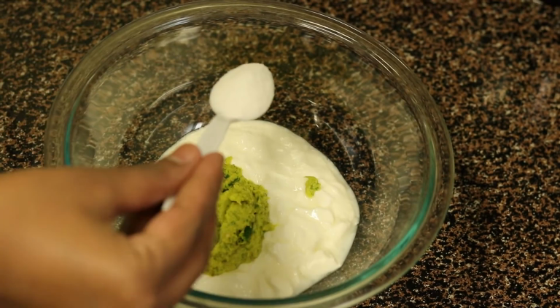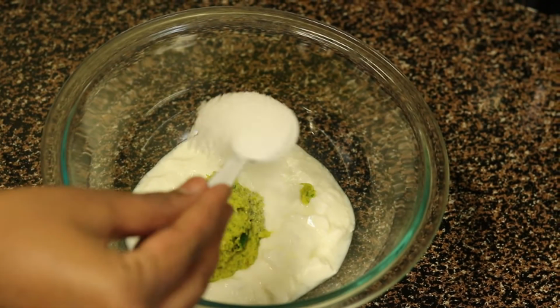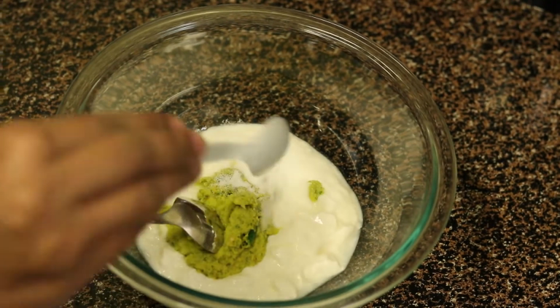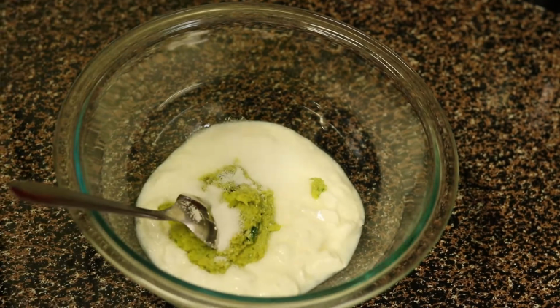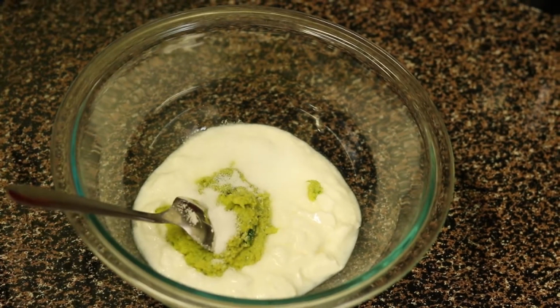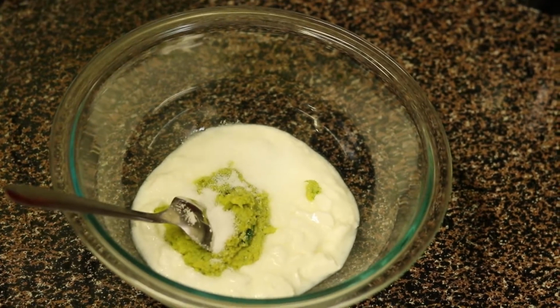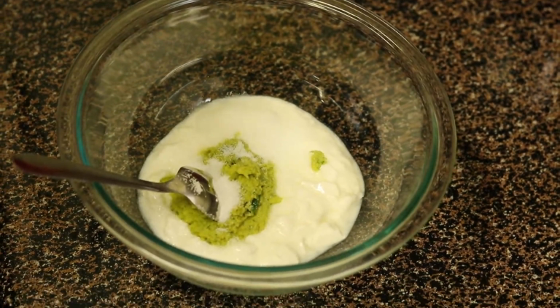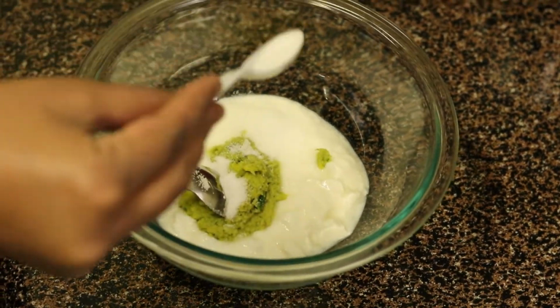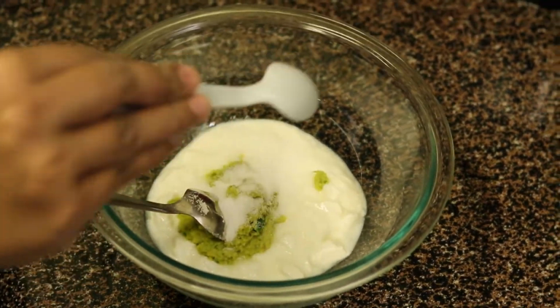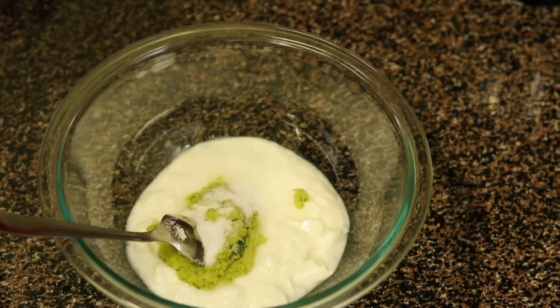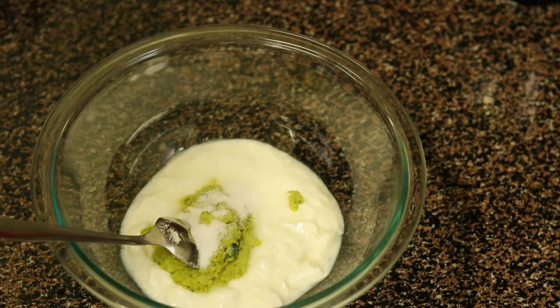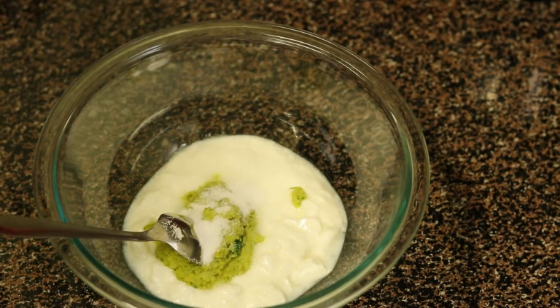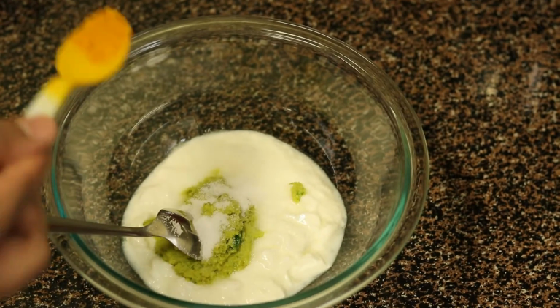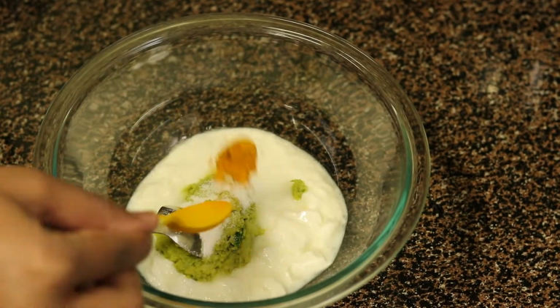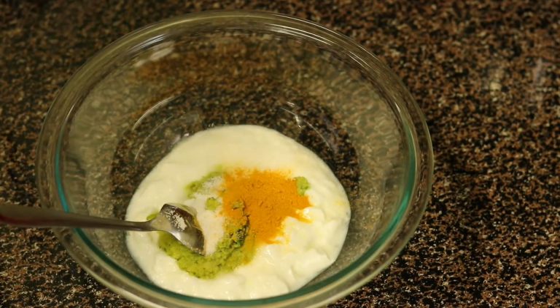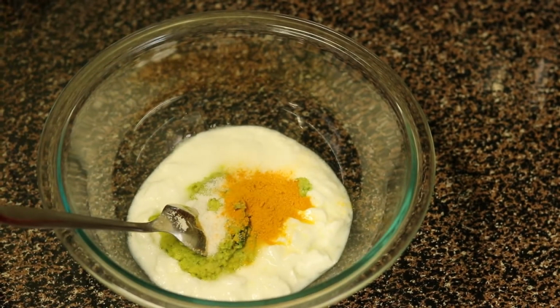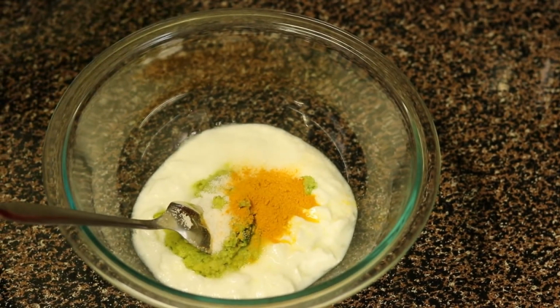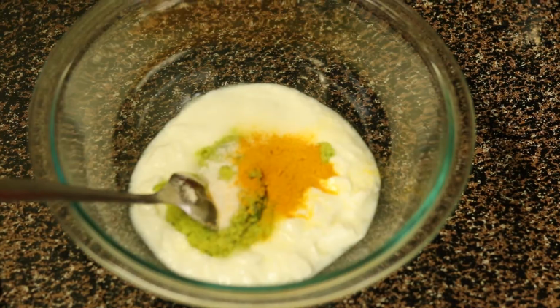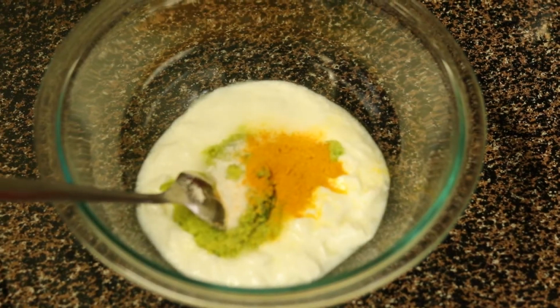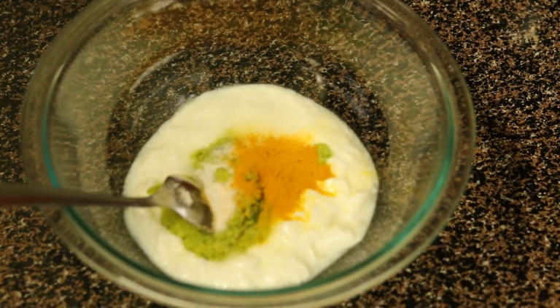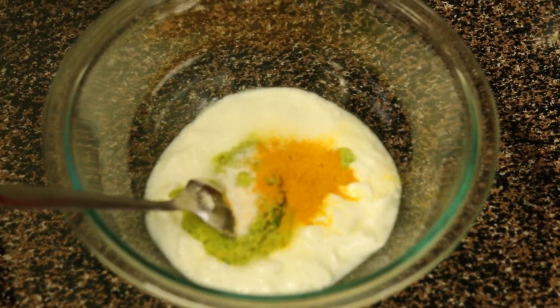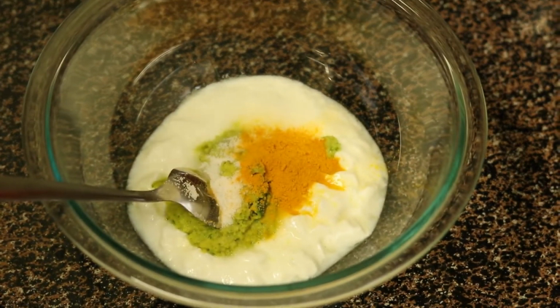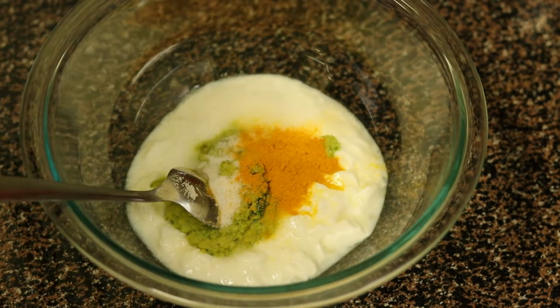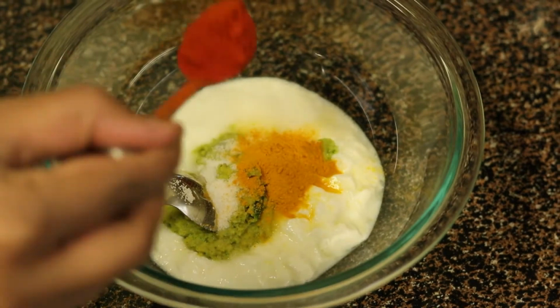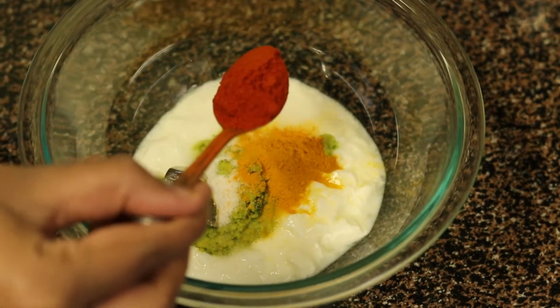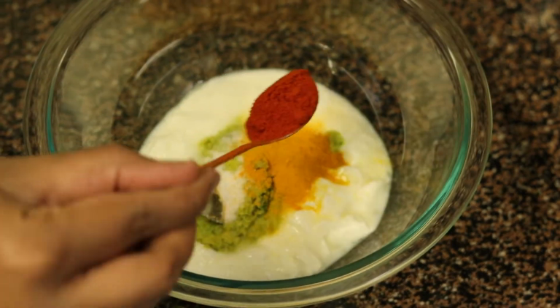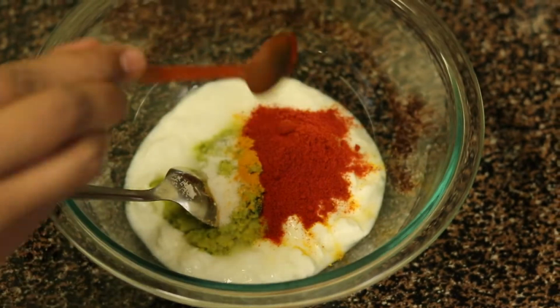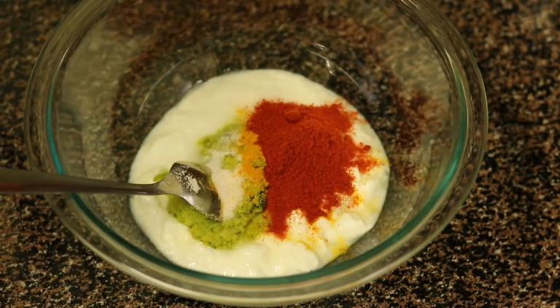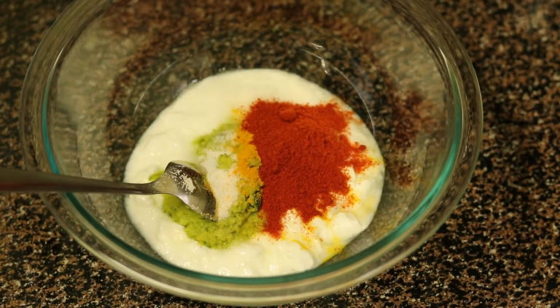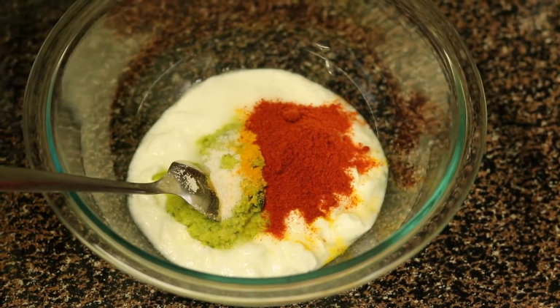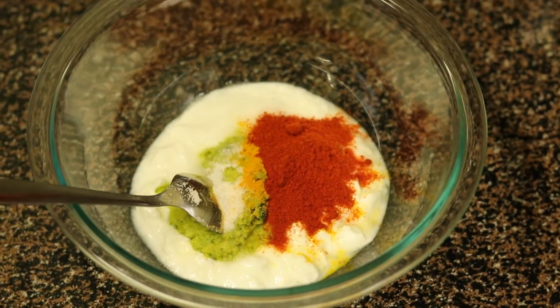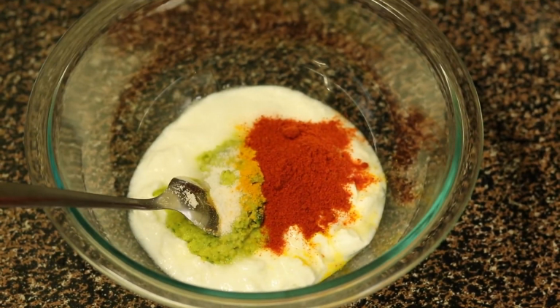Don't skip the mint — it adds a nice flavor to the chicken. Add 1½ tsp of salt, a pinch of turmeric, and 1 tsp of chili powder. This masala makes a medium spicy biryani.